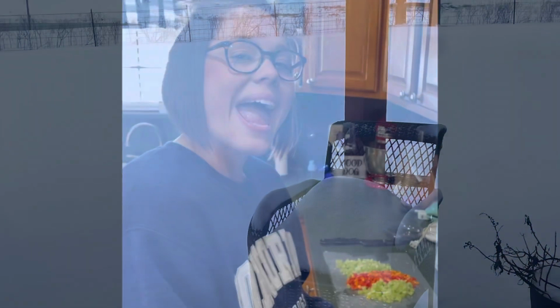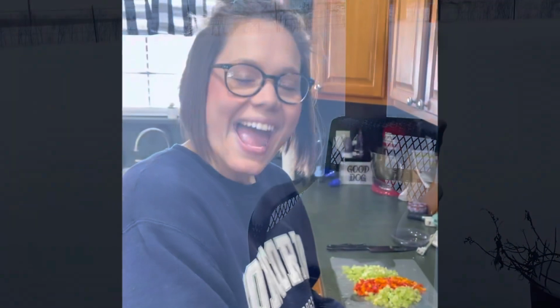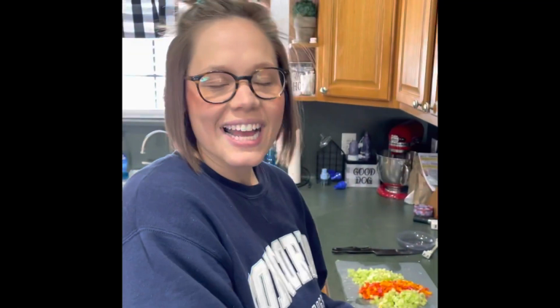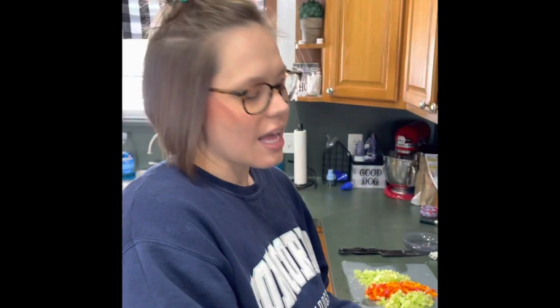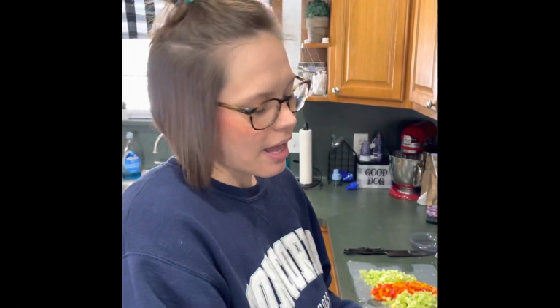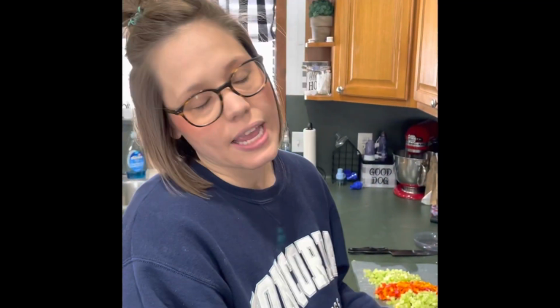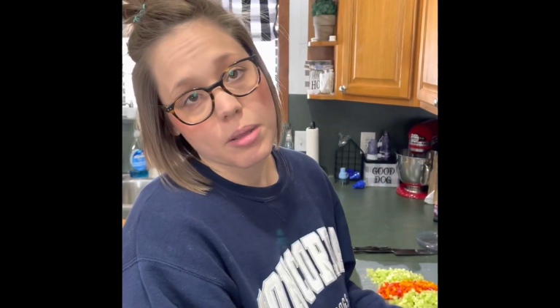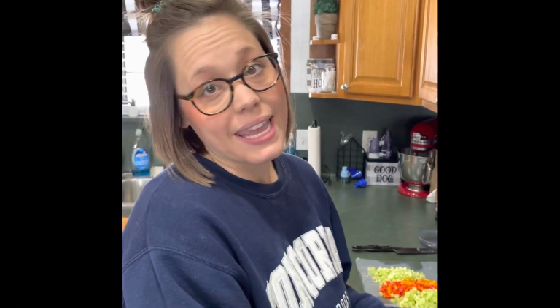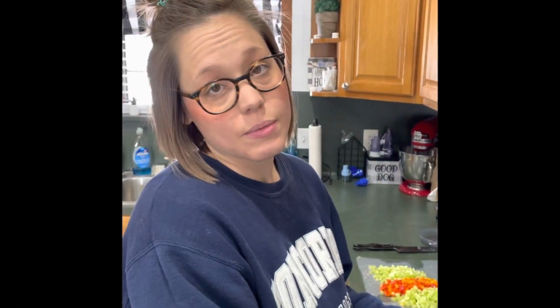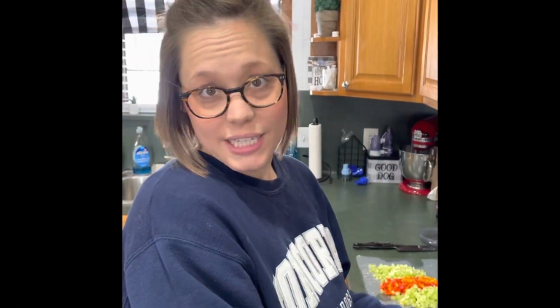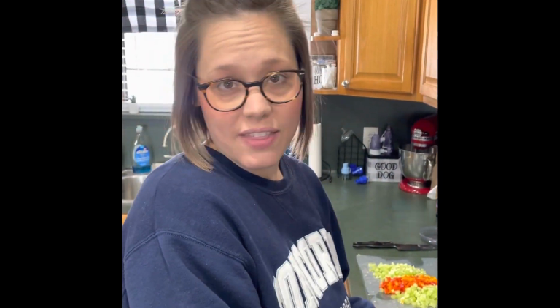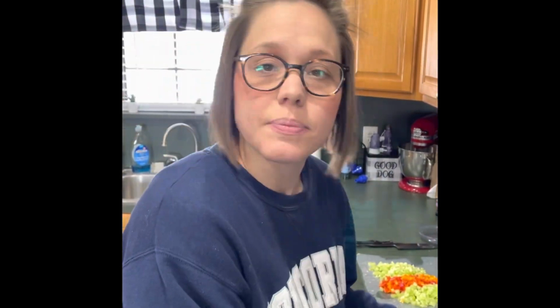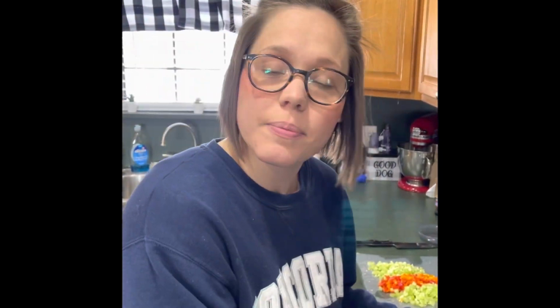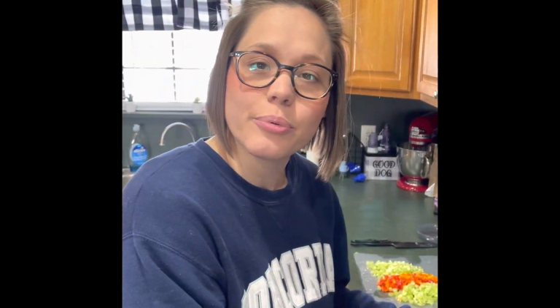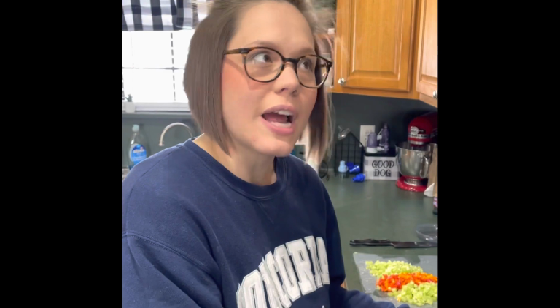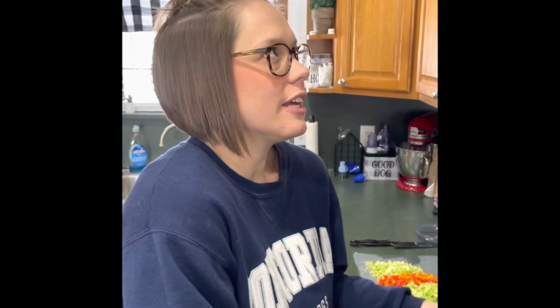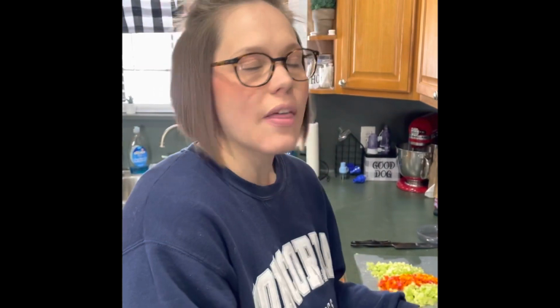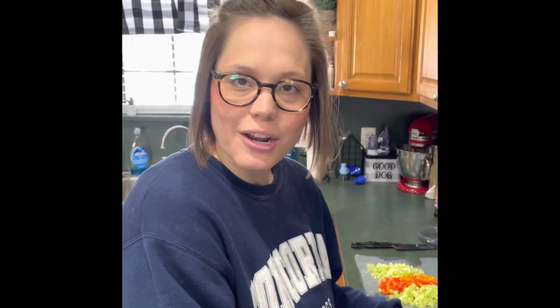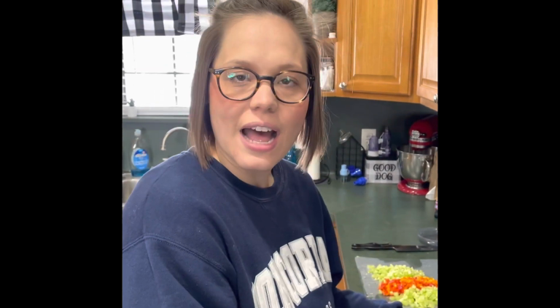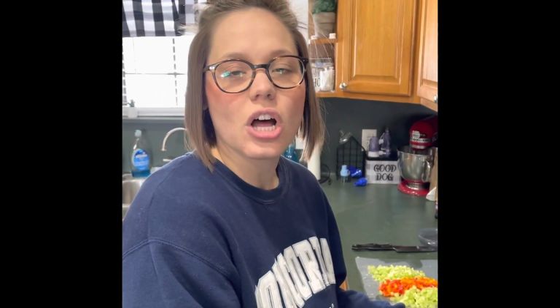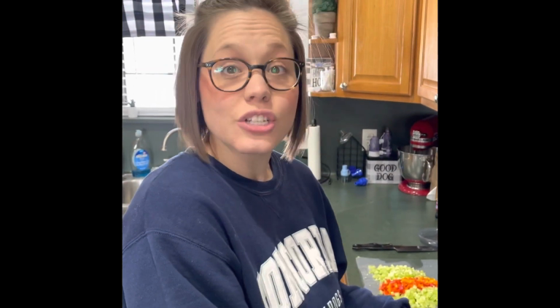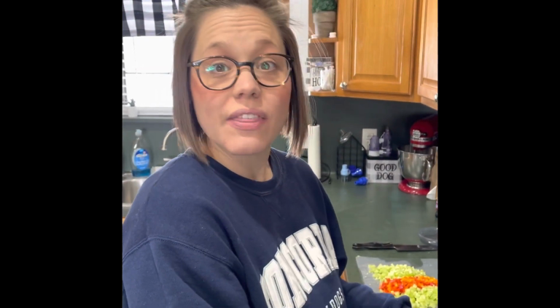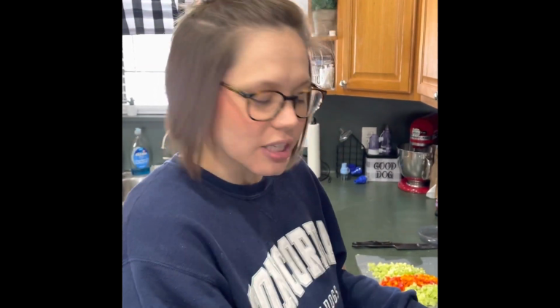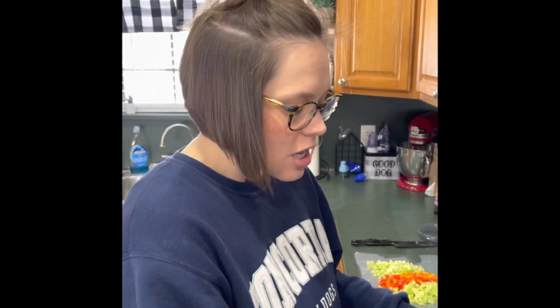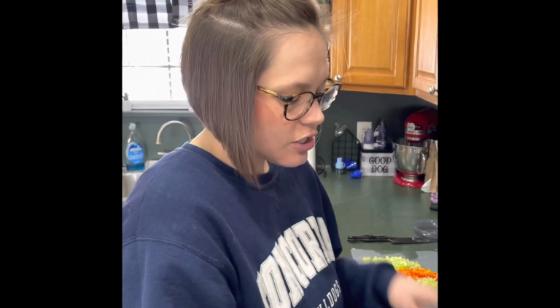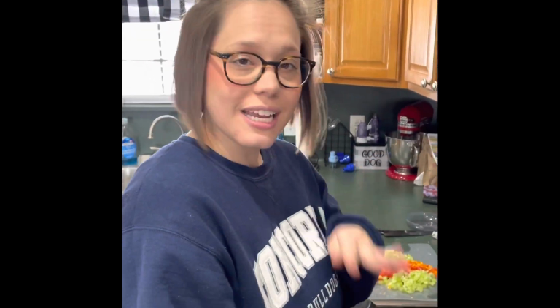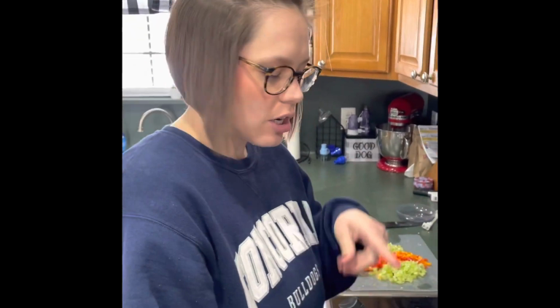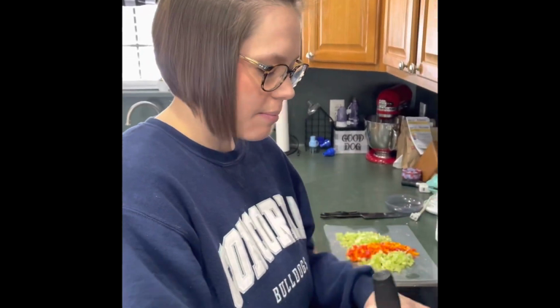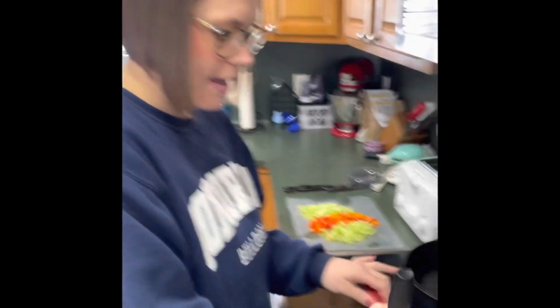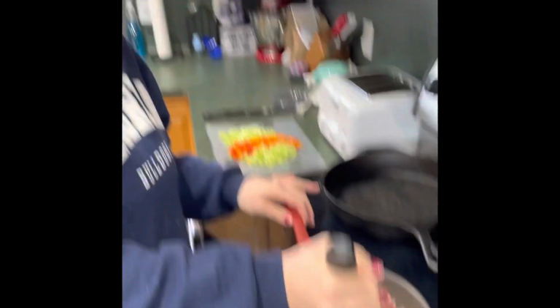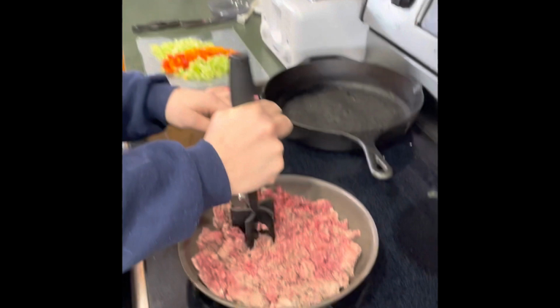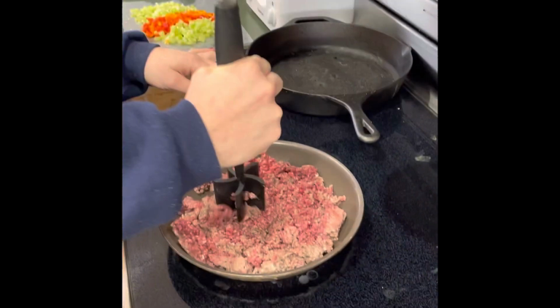Hey guys, I am going to be making some chili today that's Optavia plan approved. I feel like there's nothing better to have on a snow day than chili.